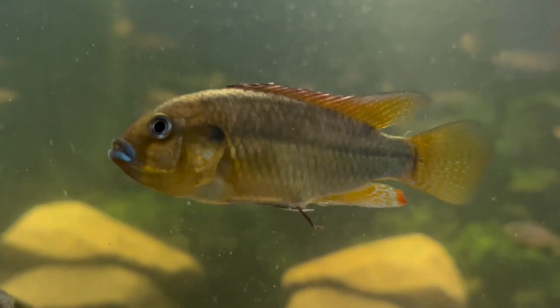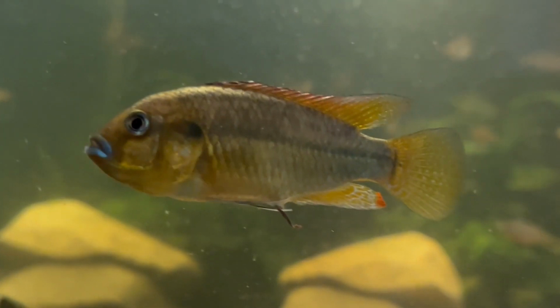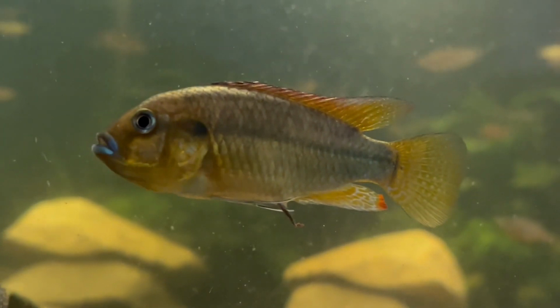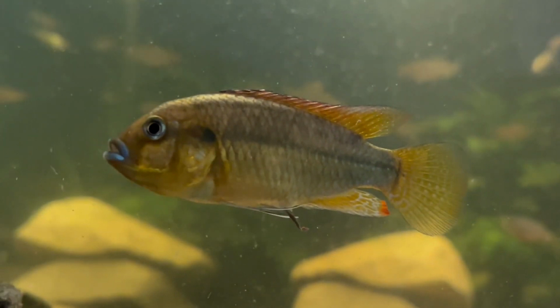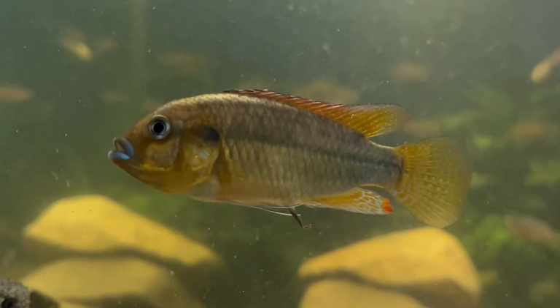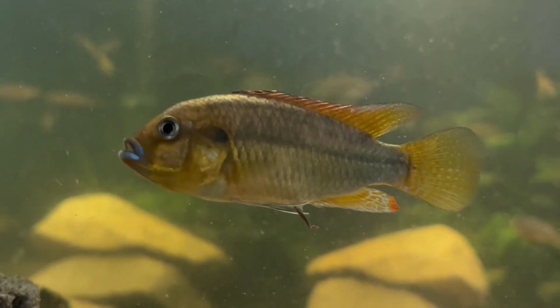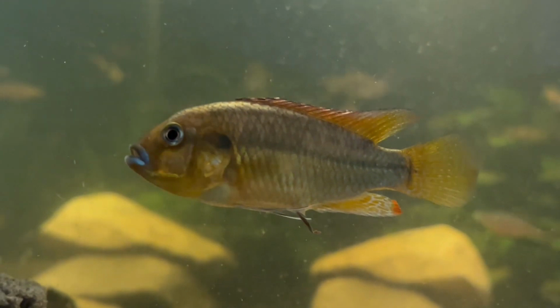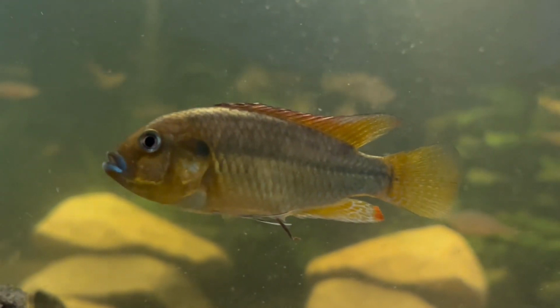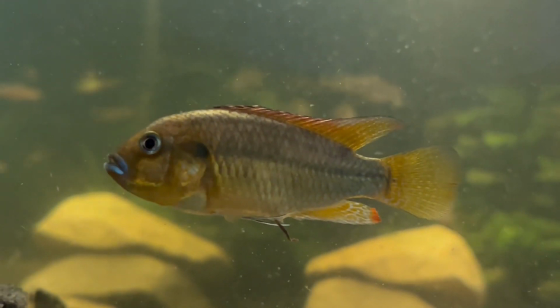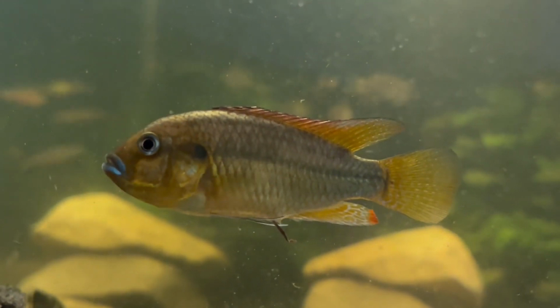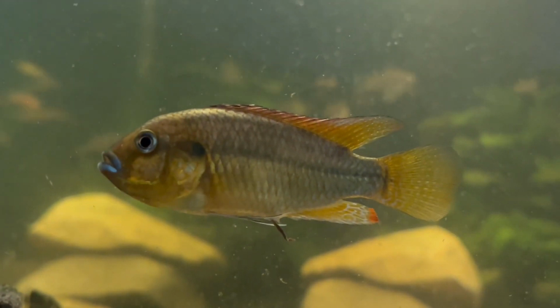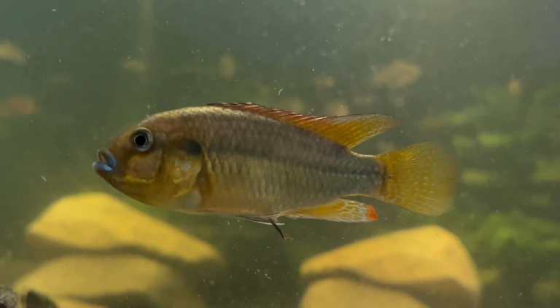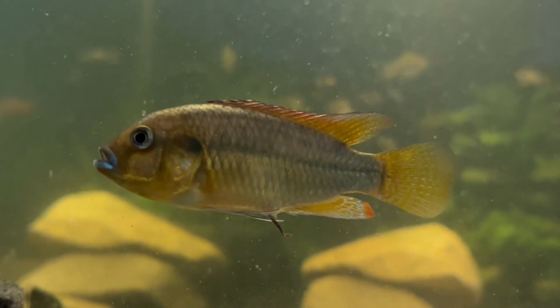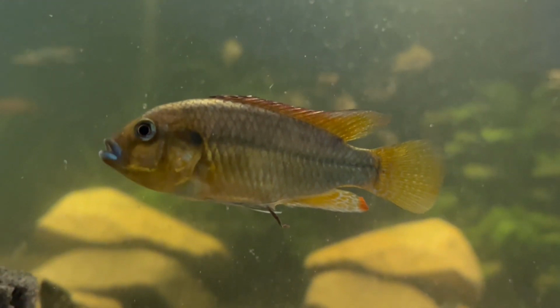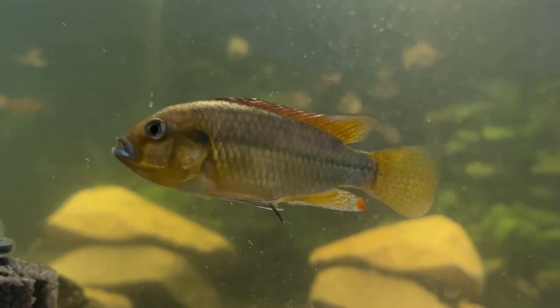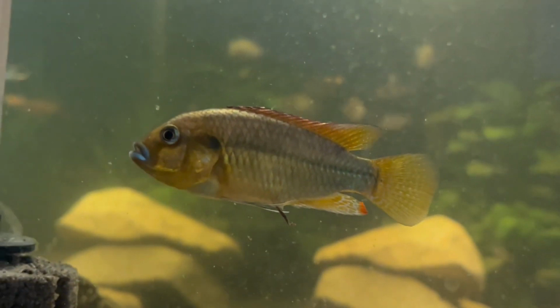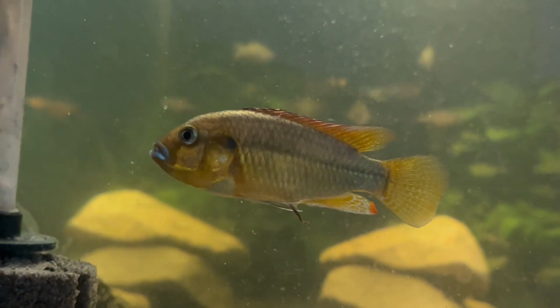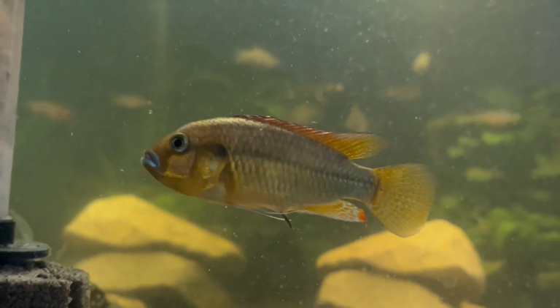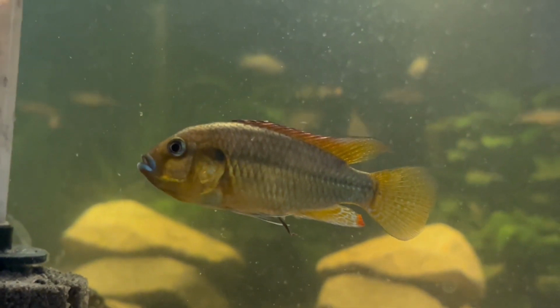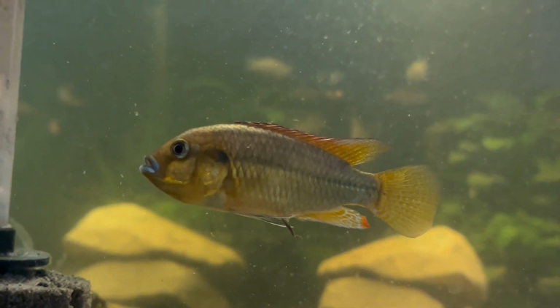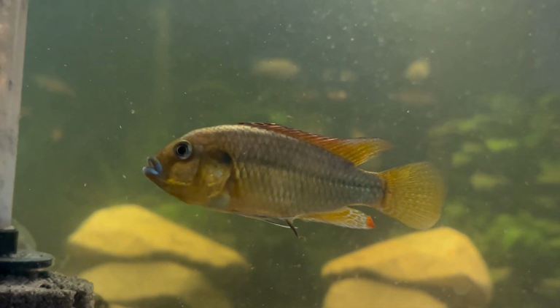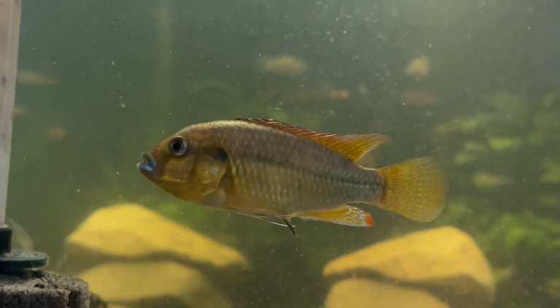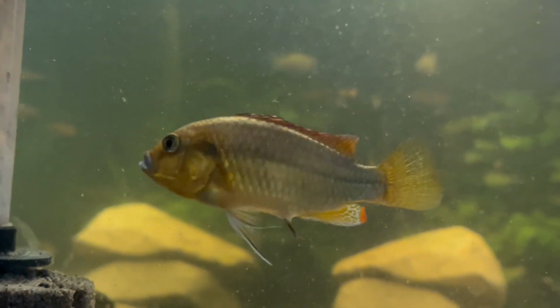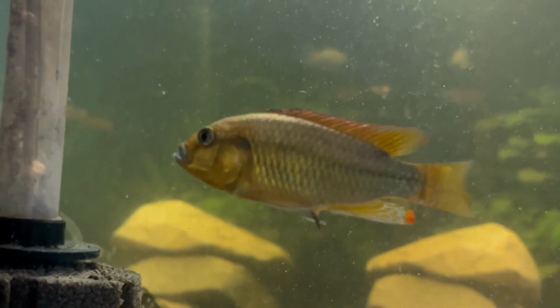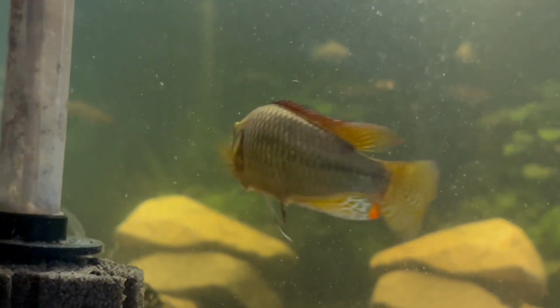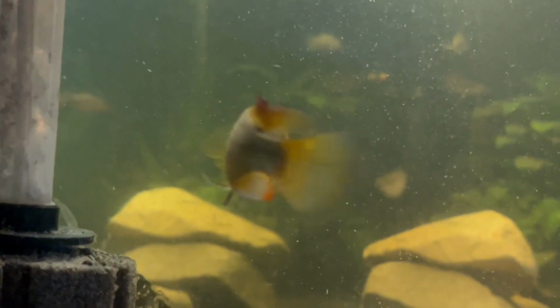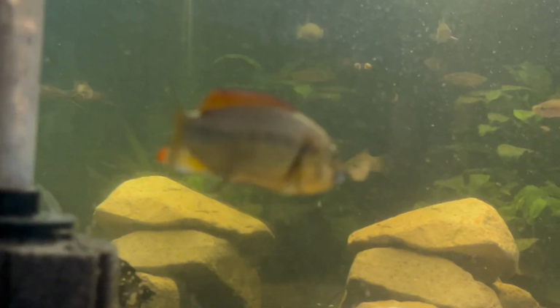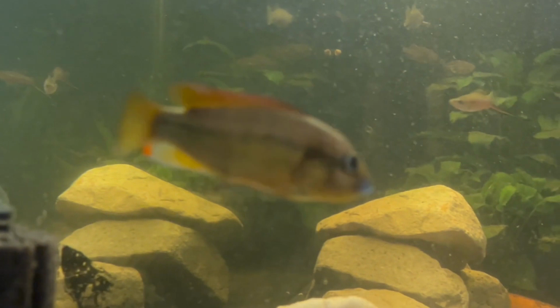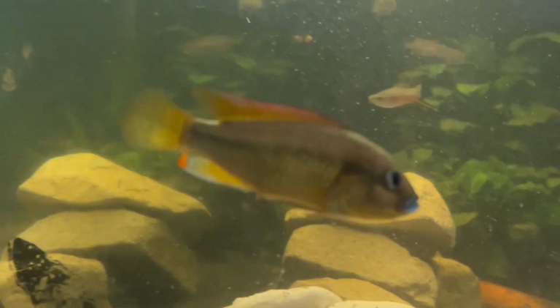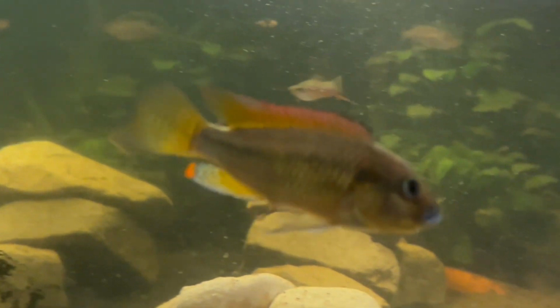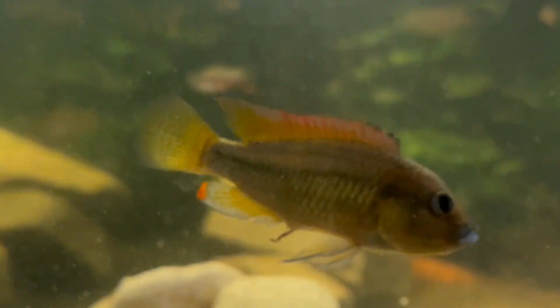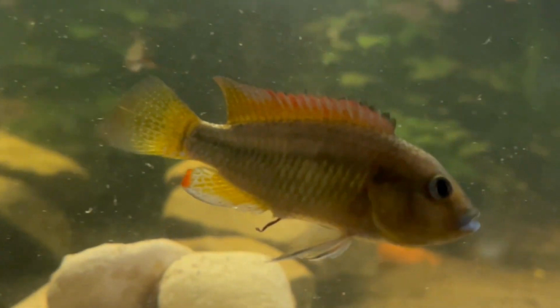Hi and welcome back to Bill's Cichlid Room. We have an unusual species to have a look at today — it's the Pseudo-Crenulabus philander dispersus, which comes from Namibia in southwest Africa.